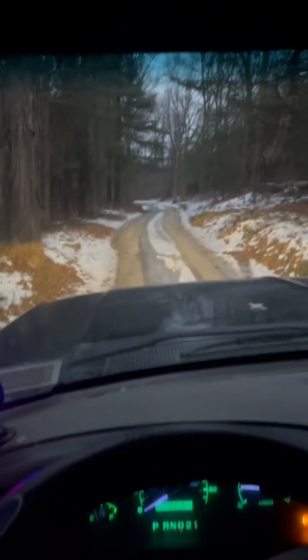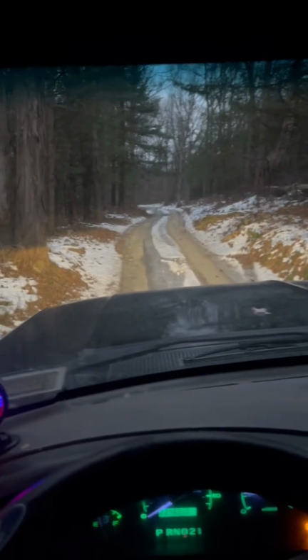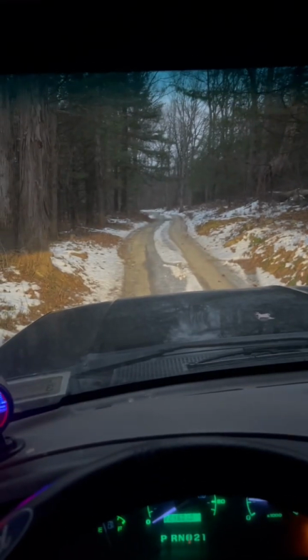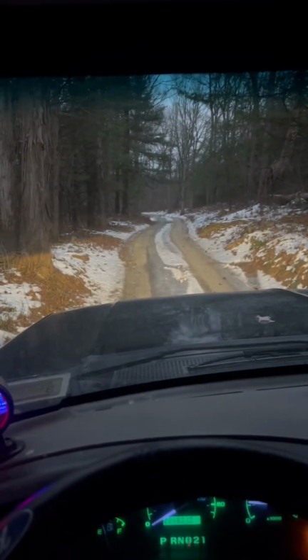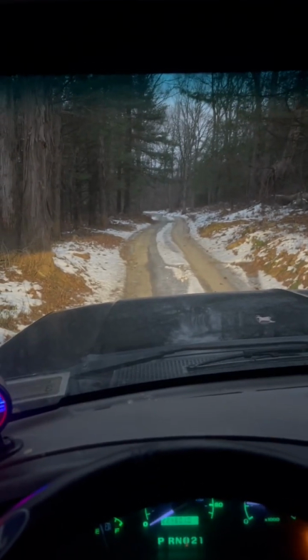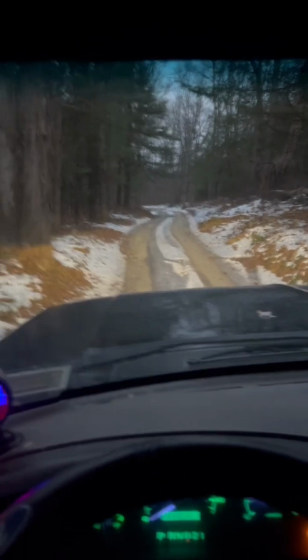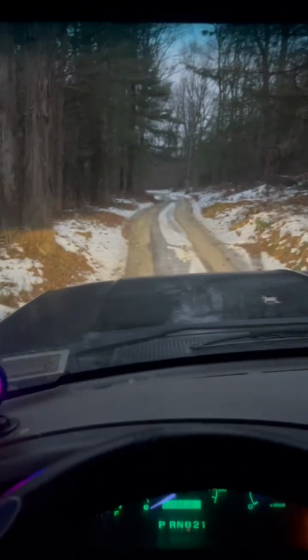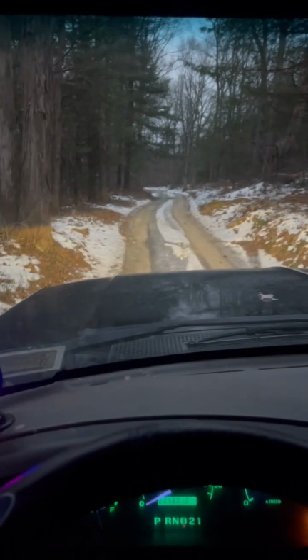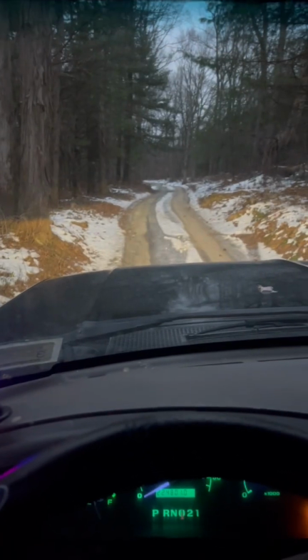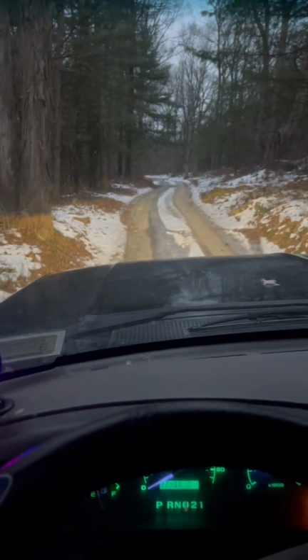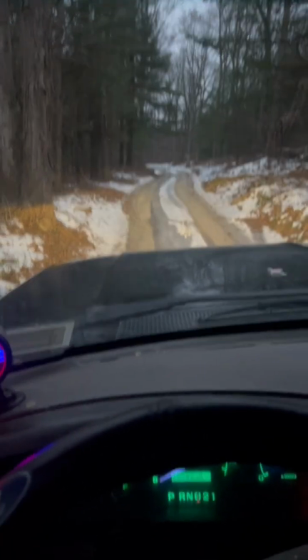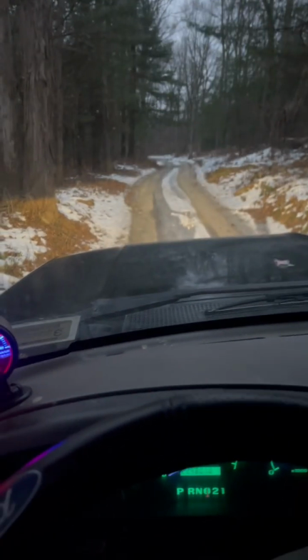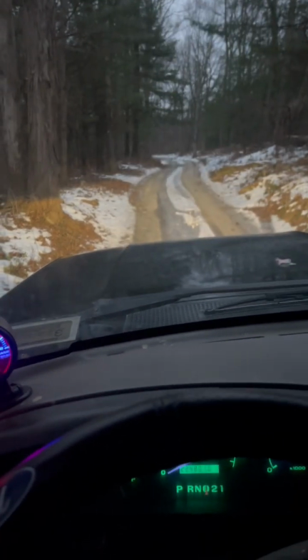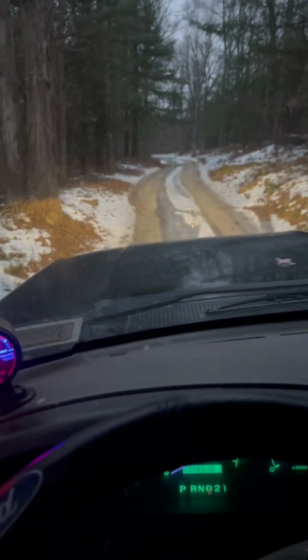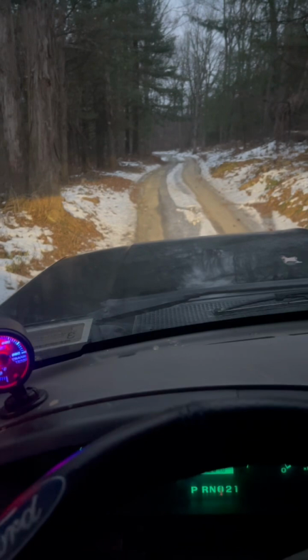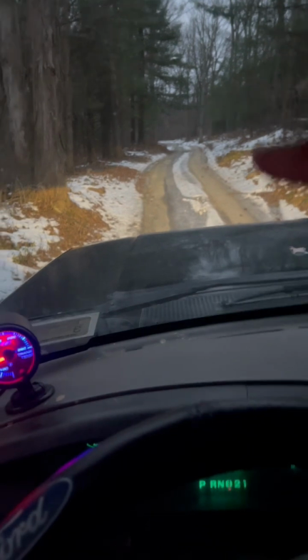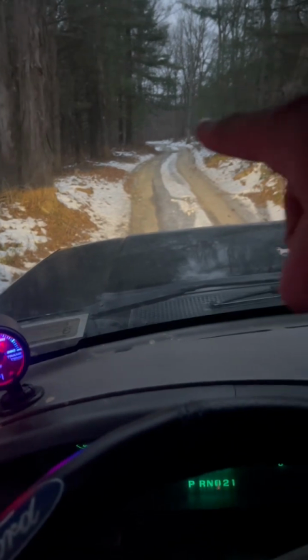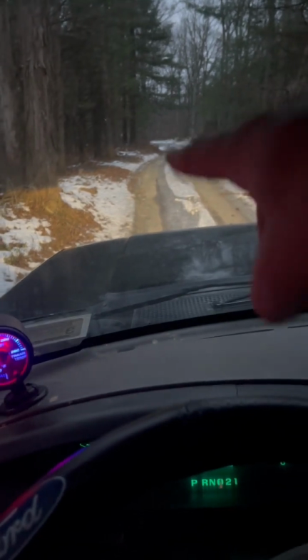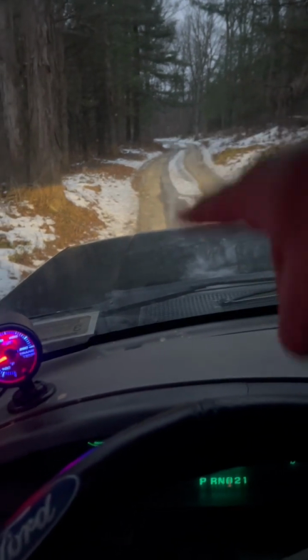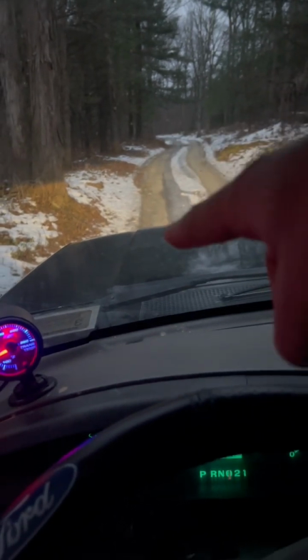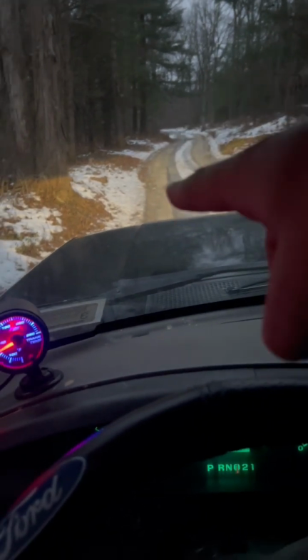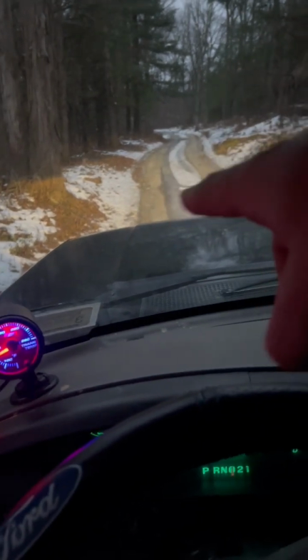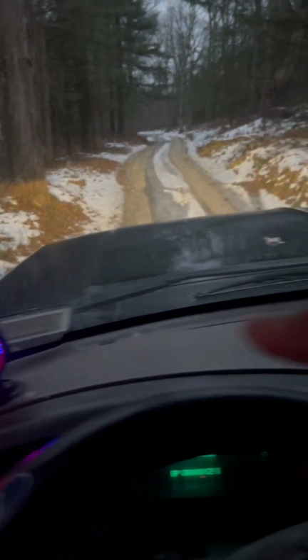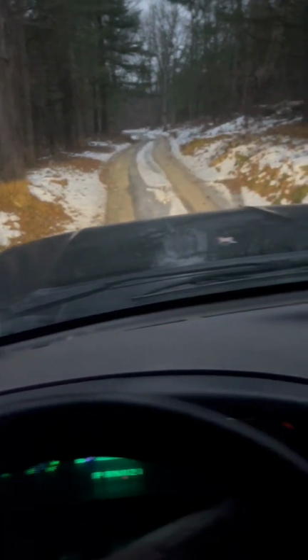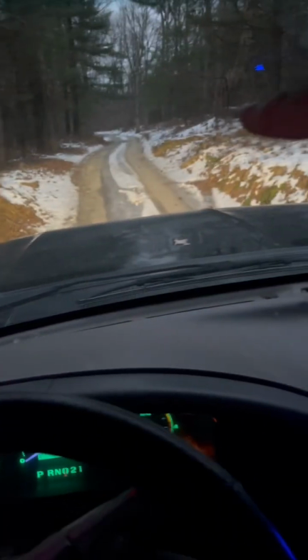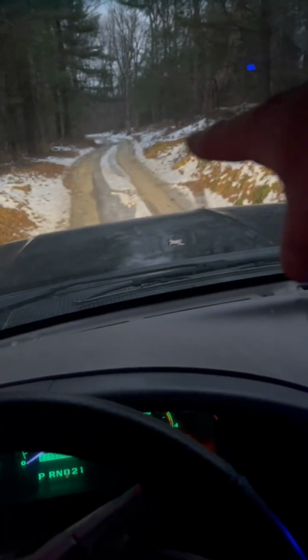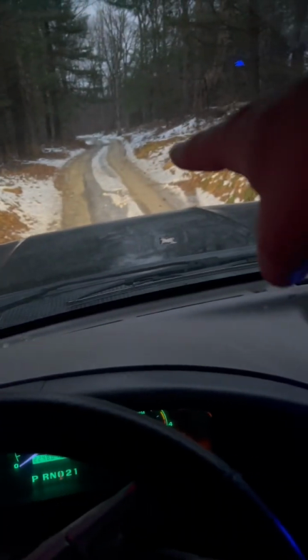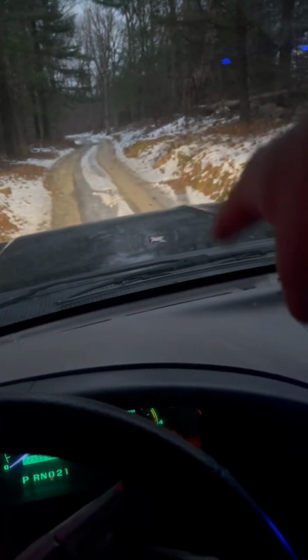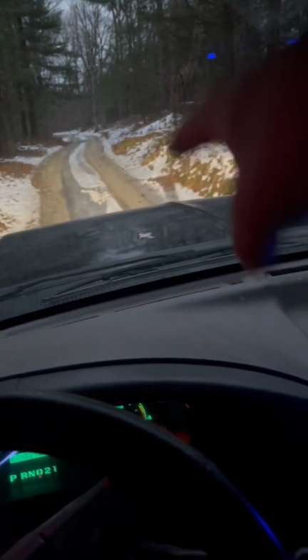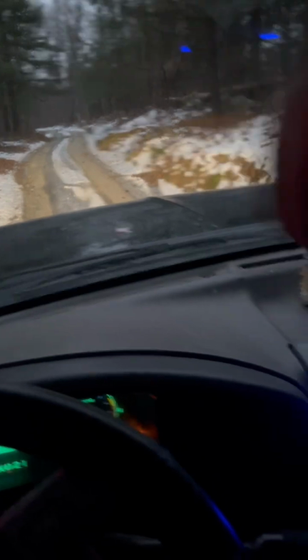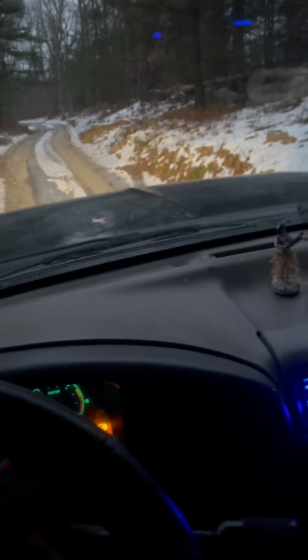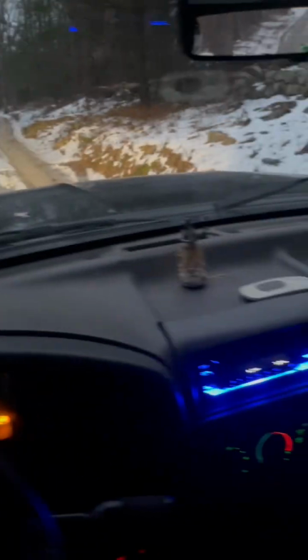I'm out on this back trail, and as you can see, there's ice running down the road. My left tire is in this dirt piece here with good traction, and then my right tire's in ice. It kind of runs under the truck.